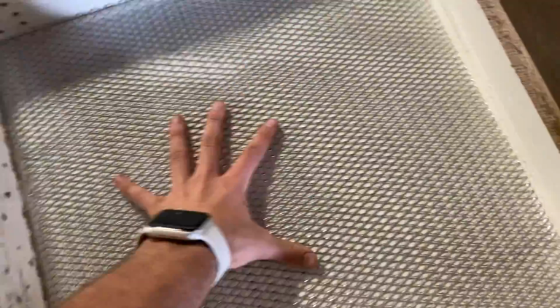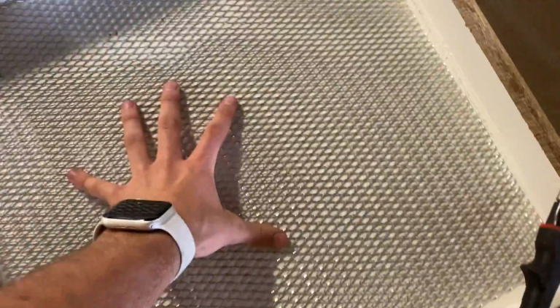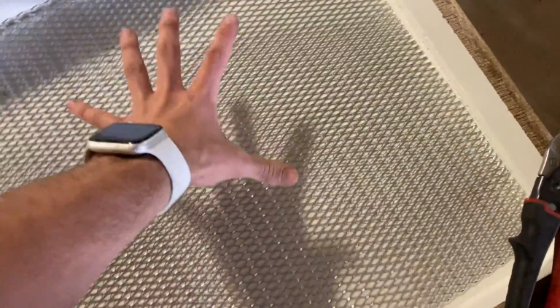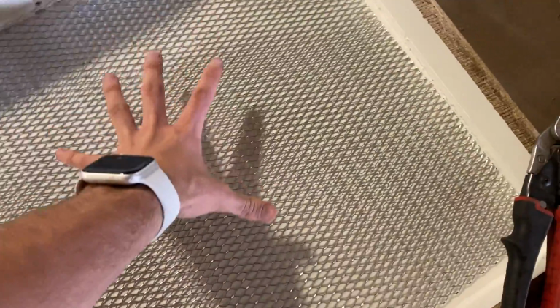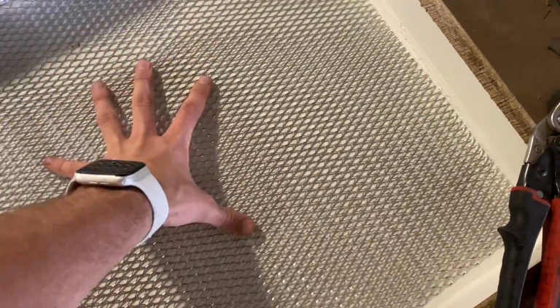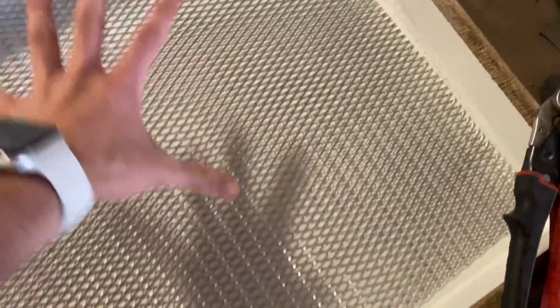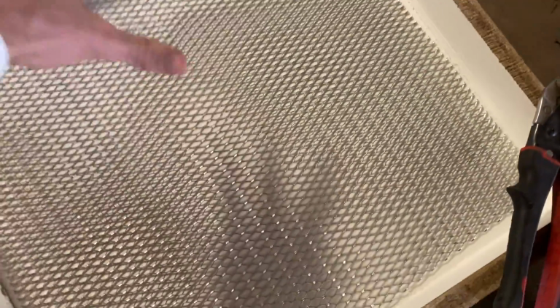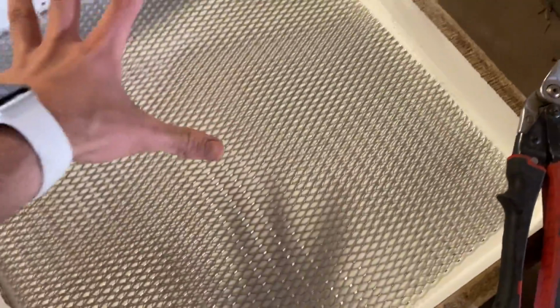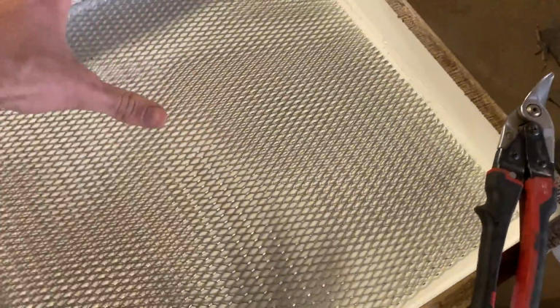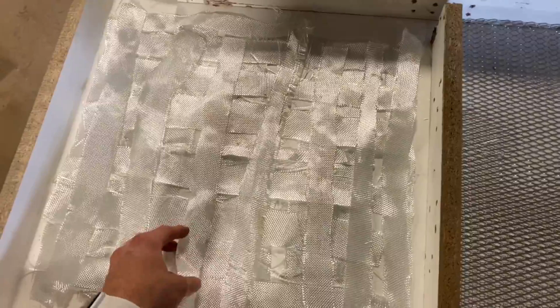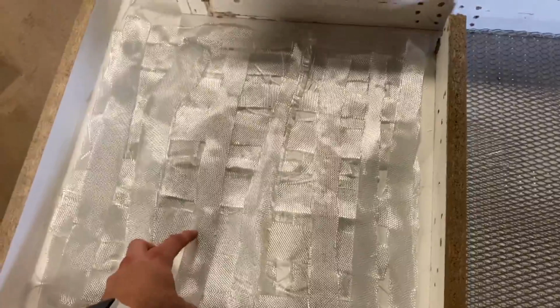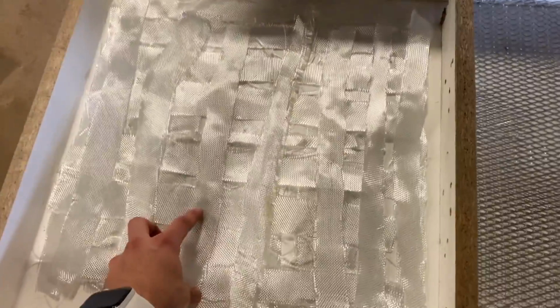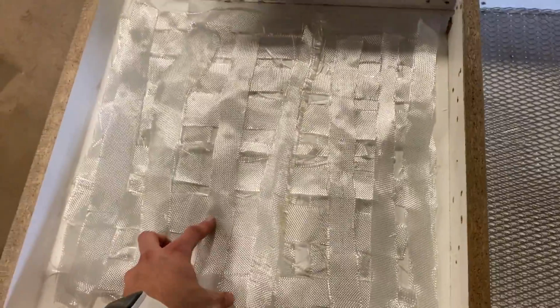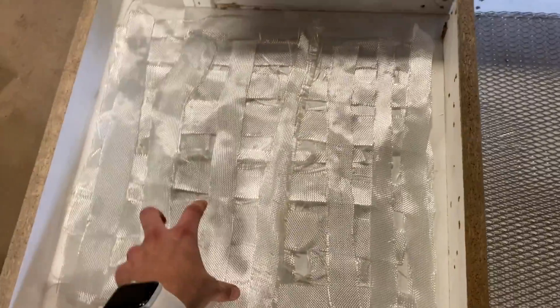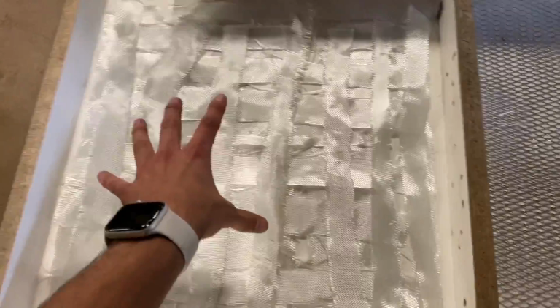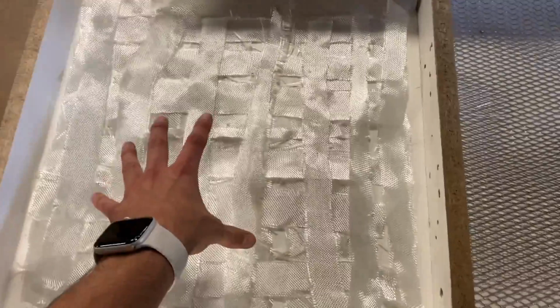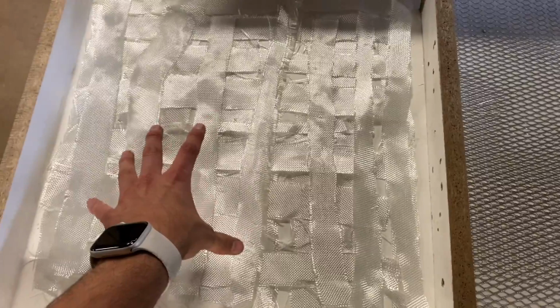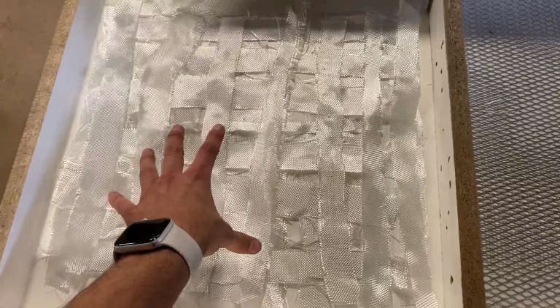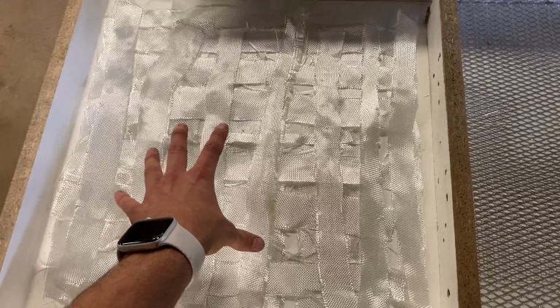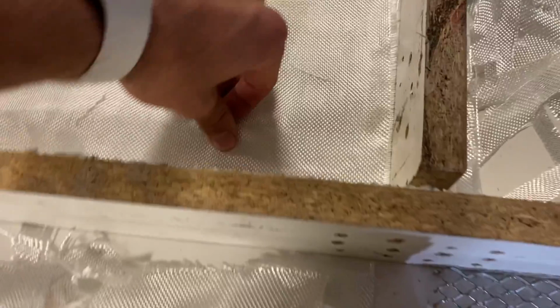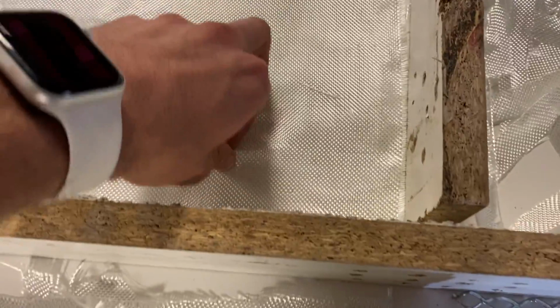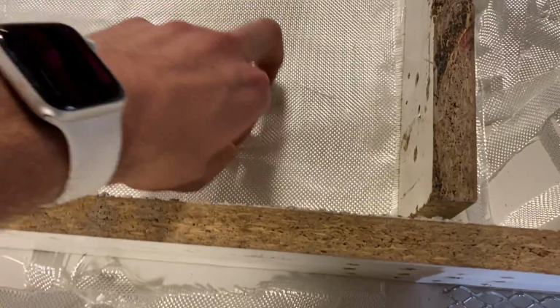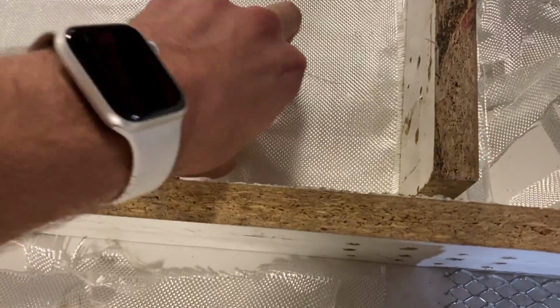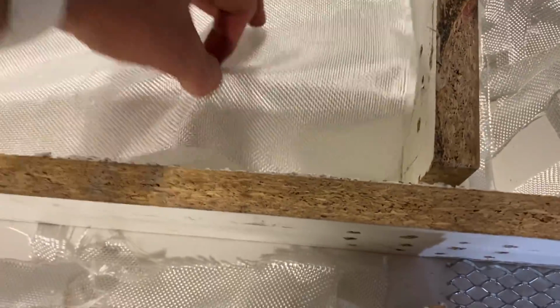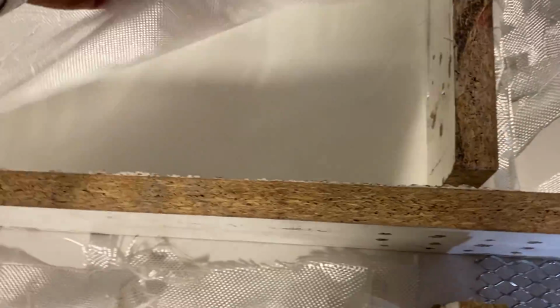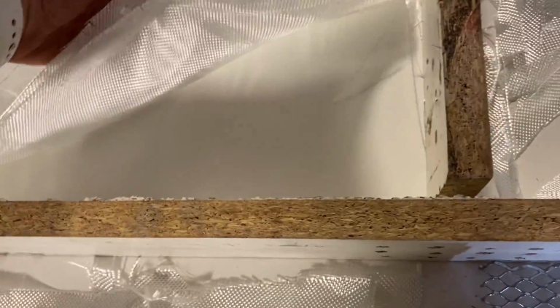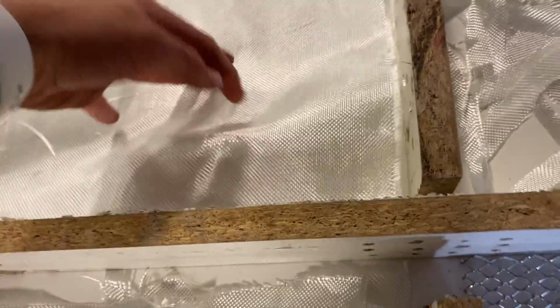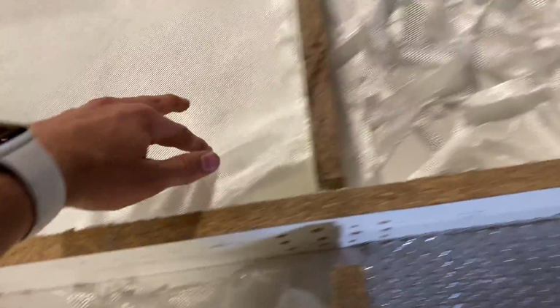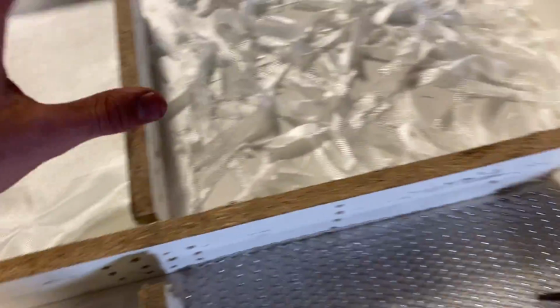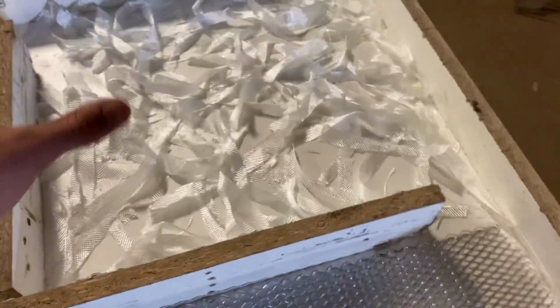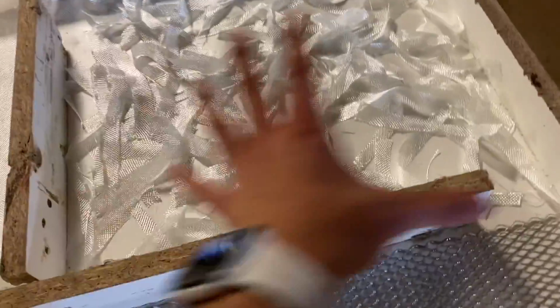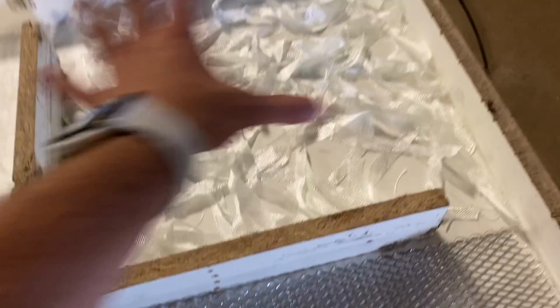In quarter number one, we have our reigning champion, the wire mesh. In quarter number two, we have double crisscross applesauce fiberglass. Number three is two sheets of fiberglass. And number four is the Fiesta fiber mix.